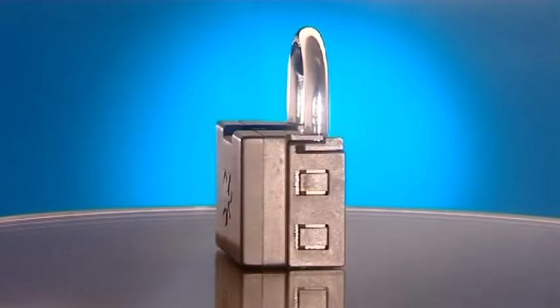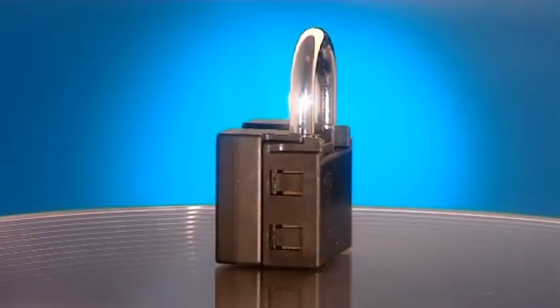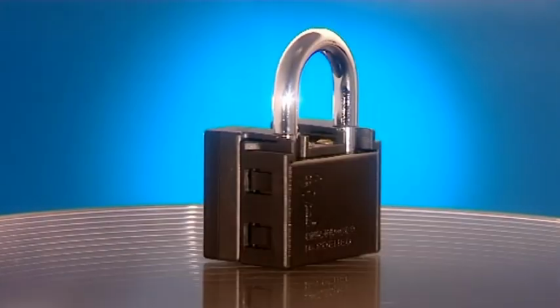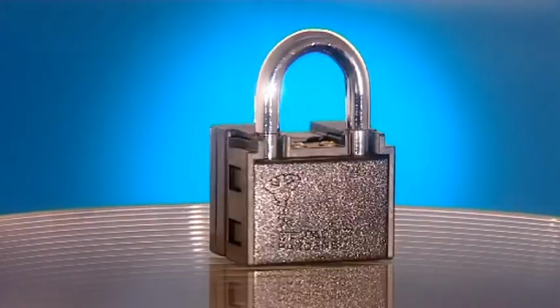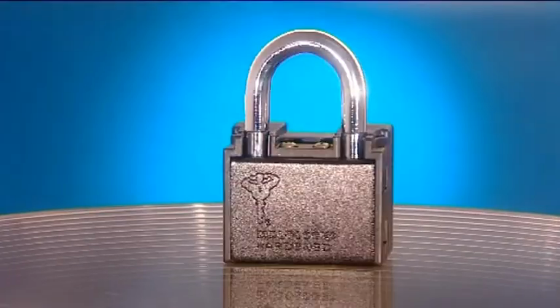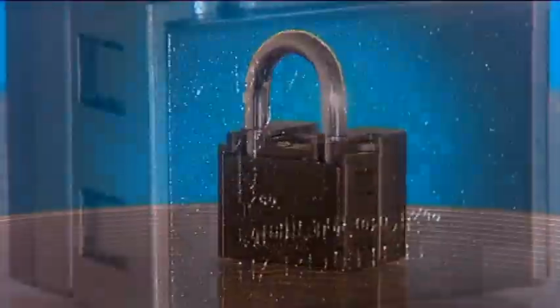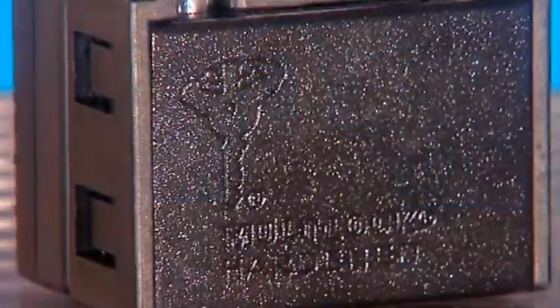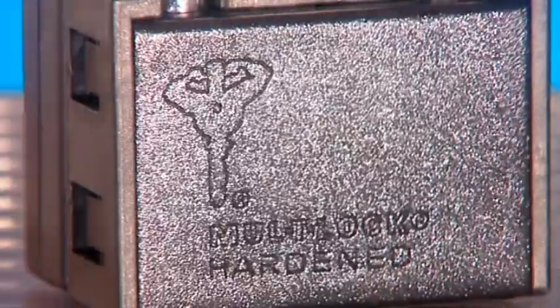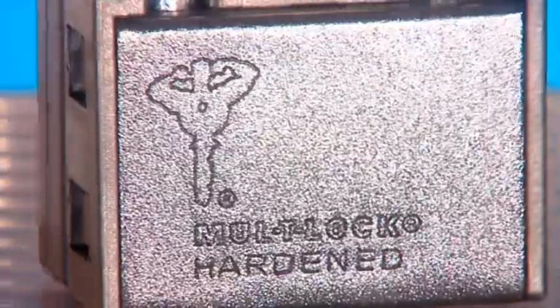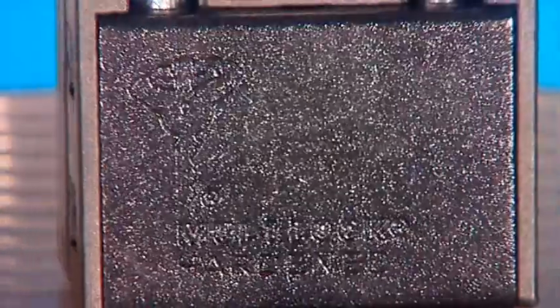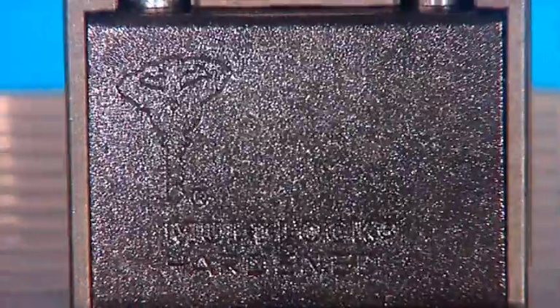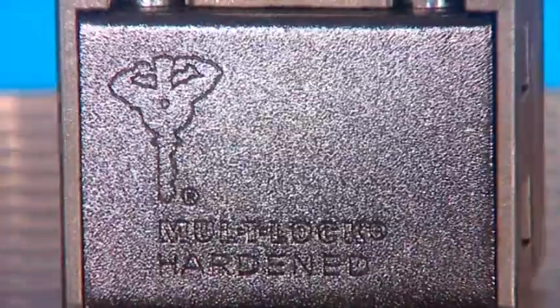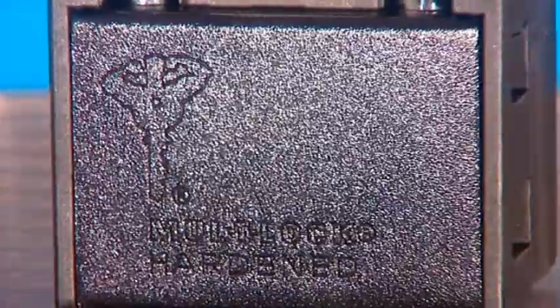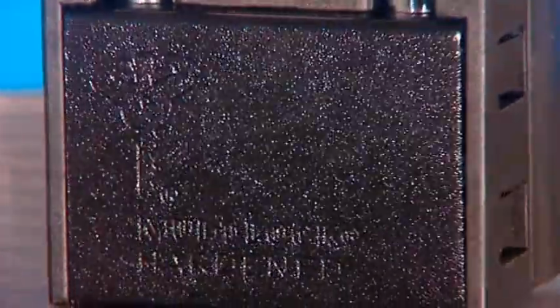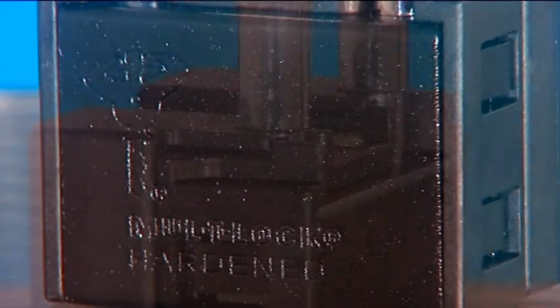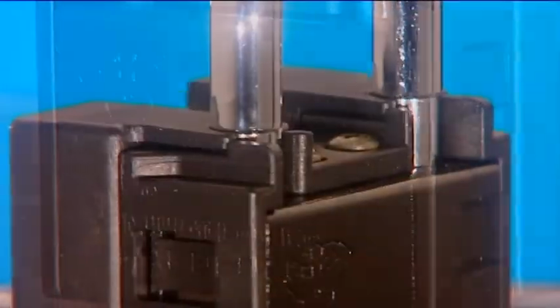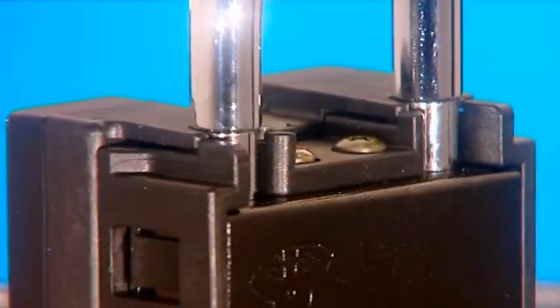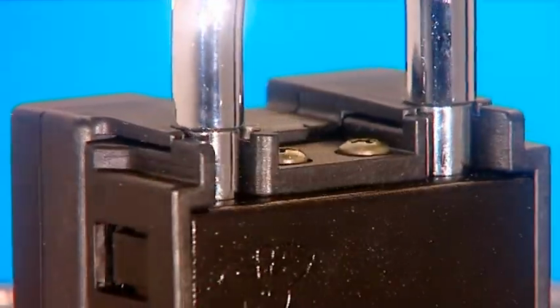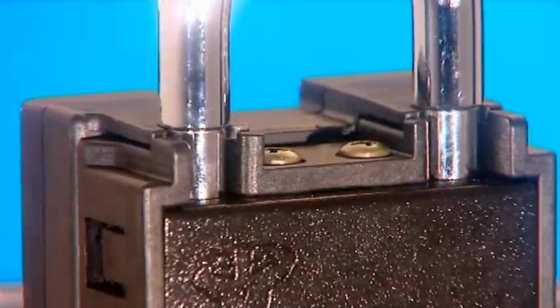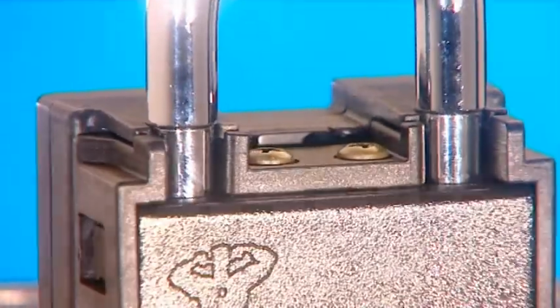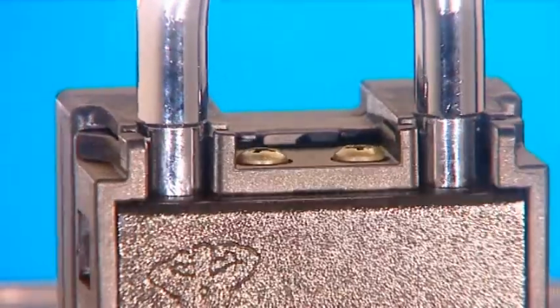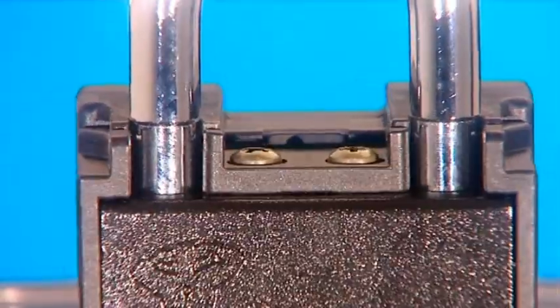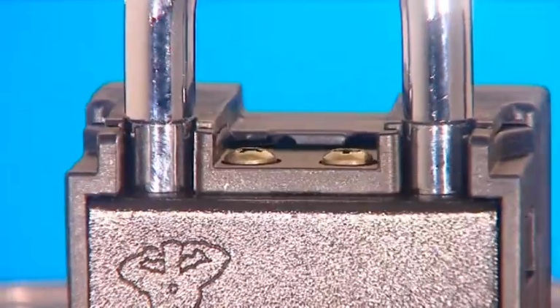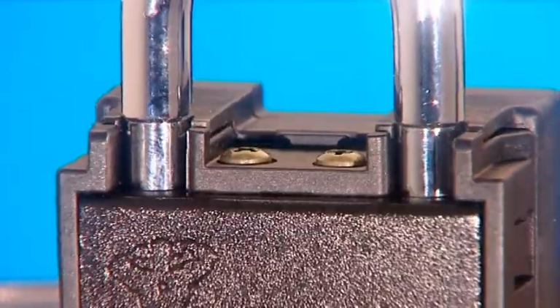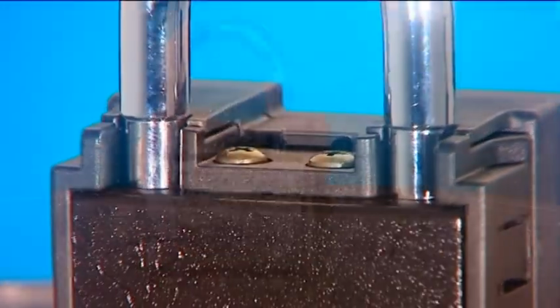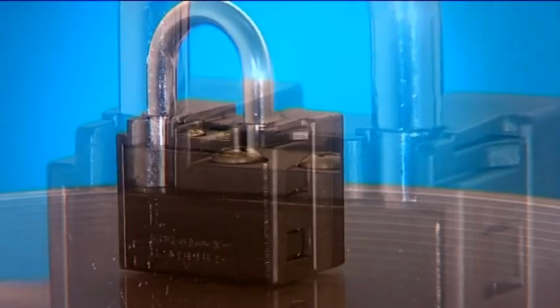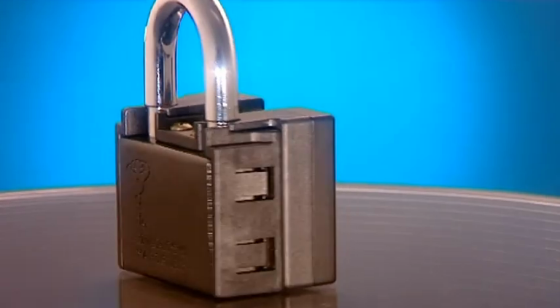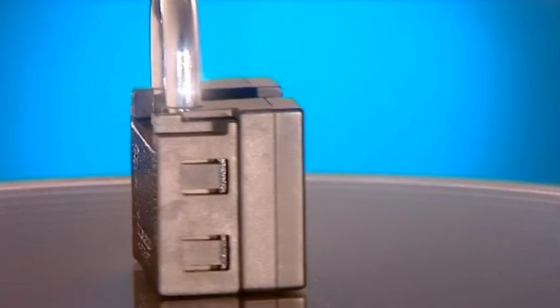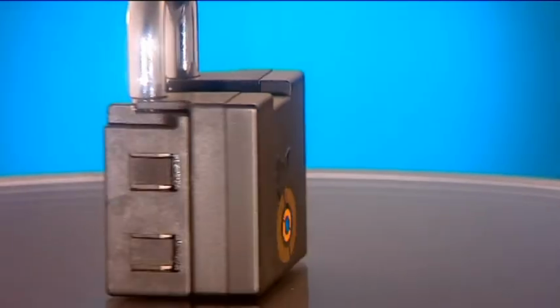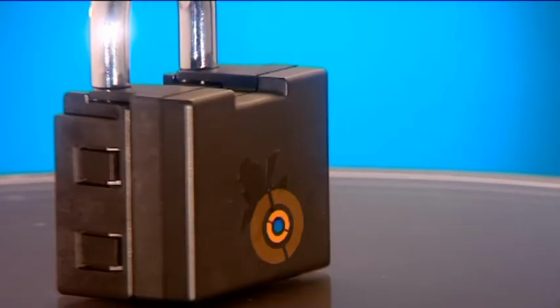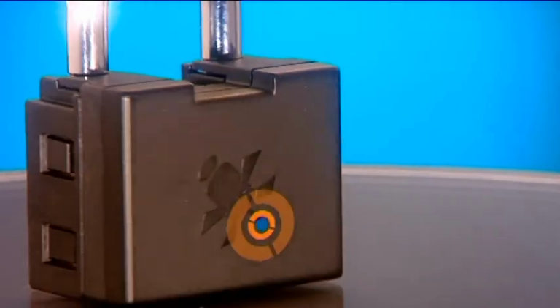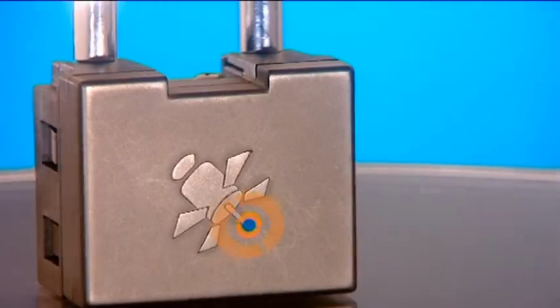Multilock, with the logo that has become synonymous with high-security locking solutions, joins forces with Starcom Systems, a world leader in GPS tracking technology and remote monitoring, to create the next generation of padlocks.